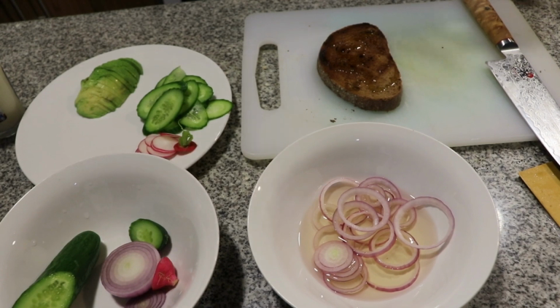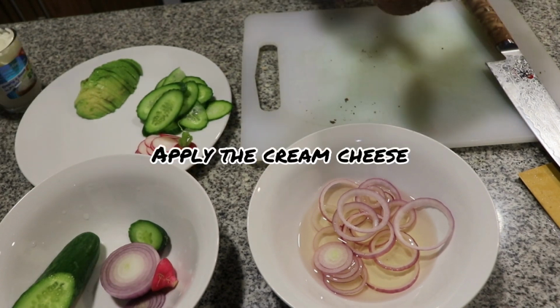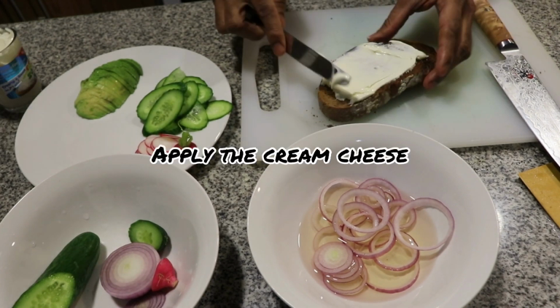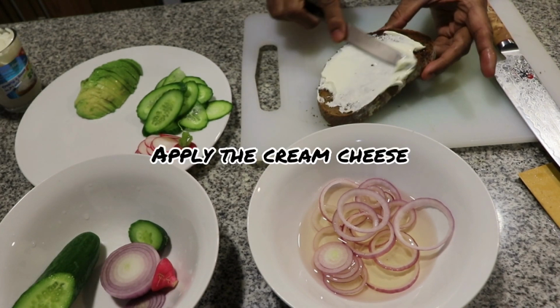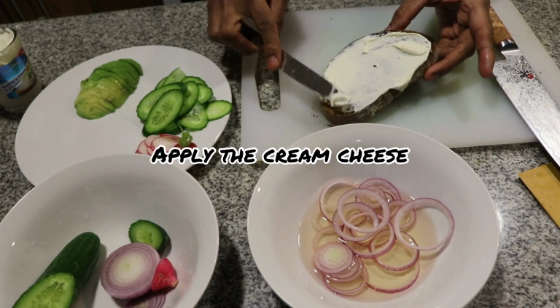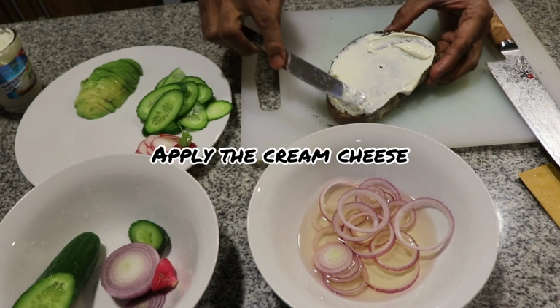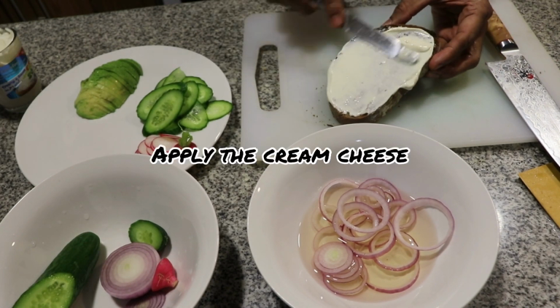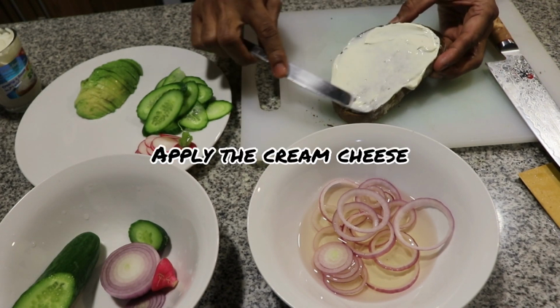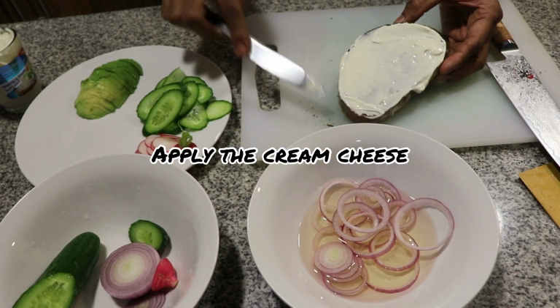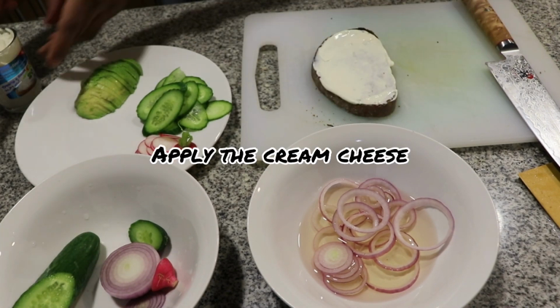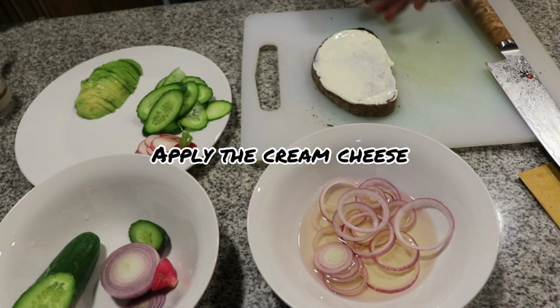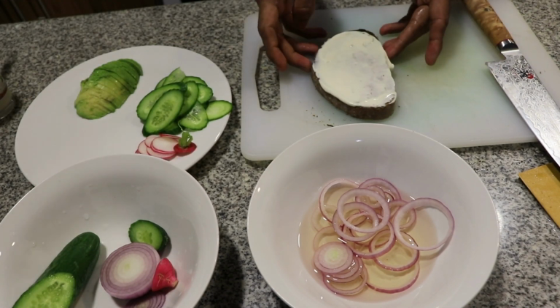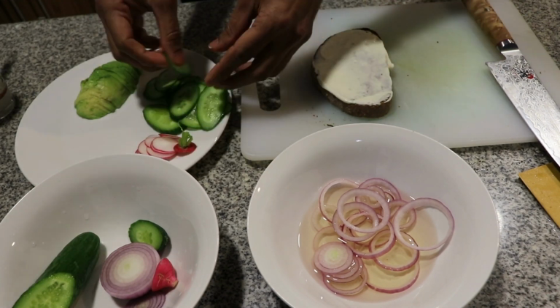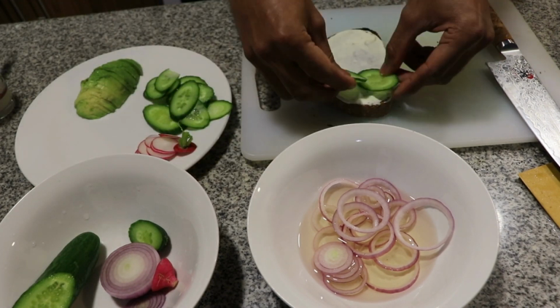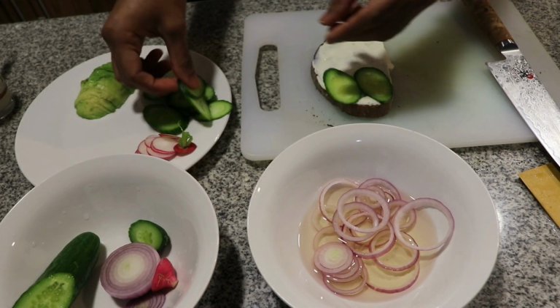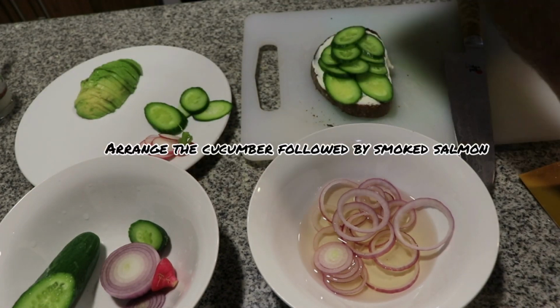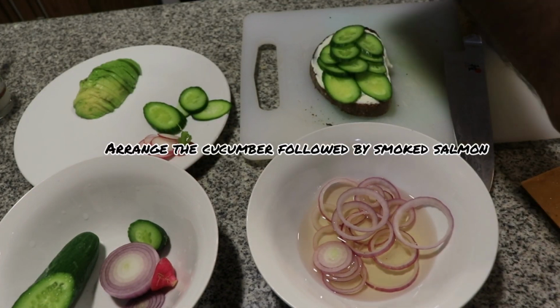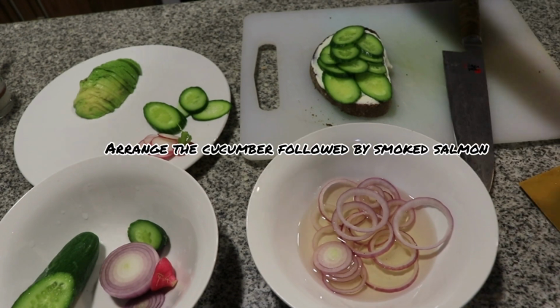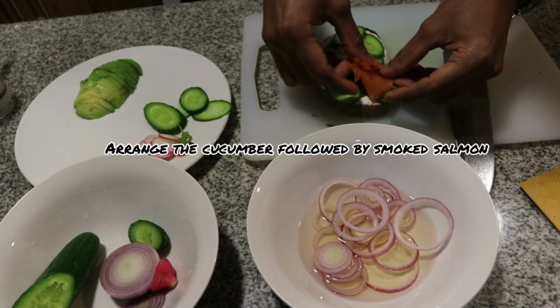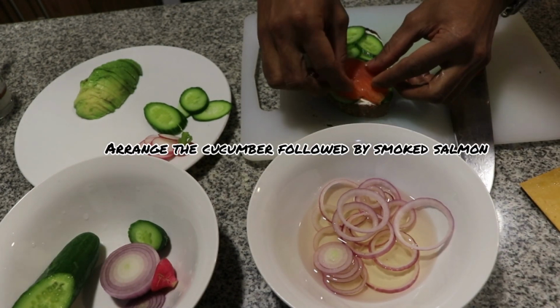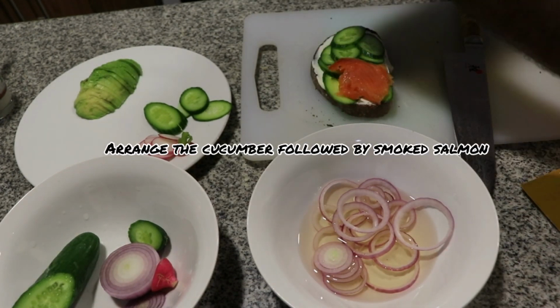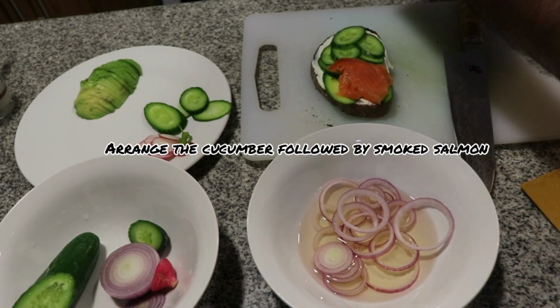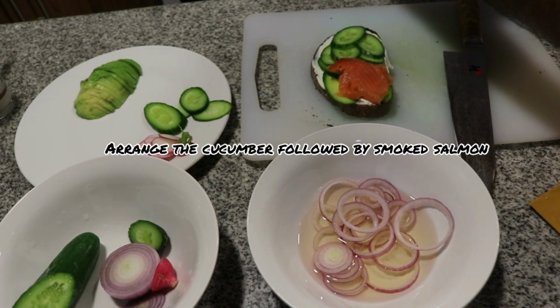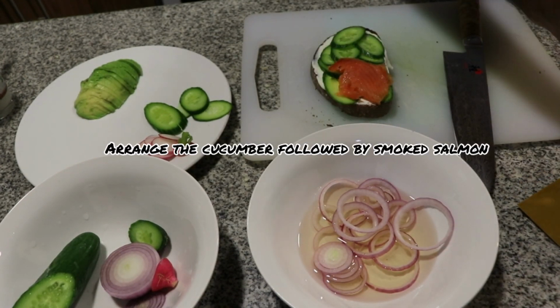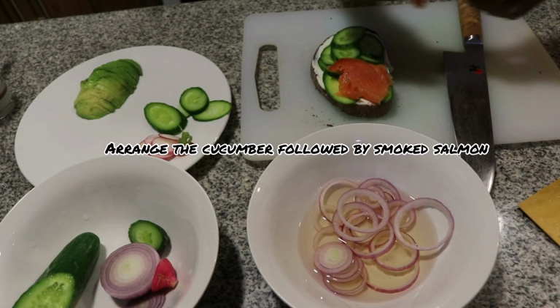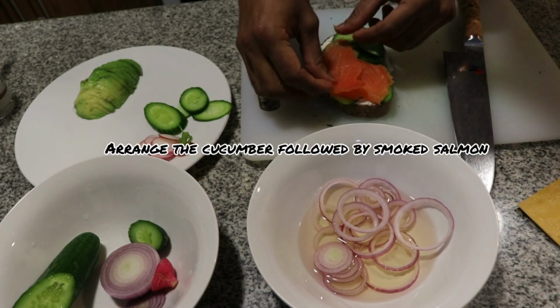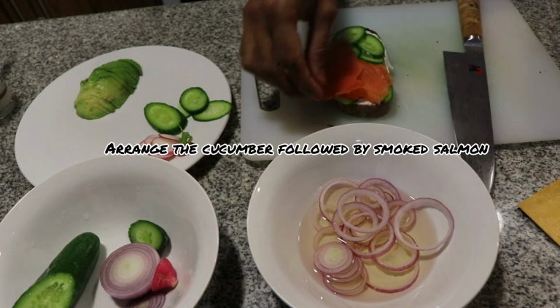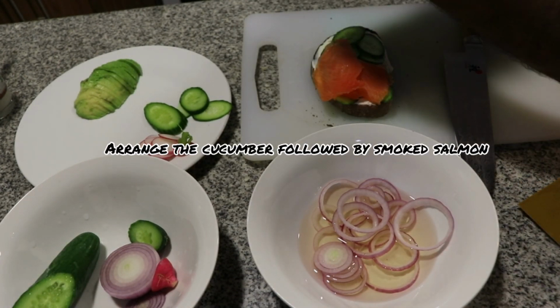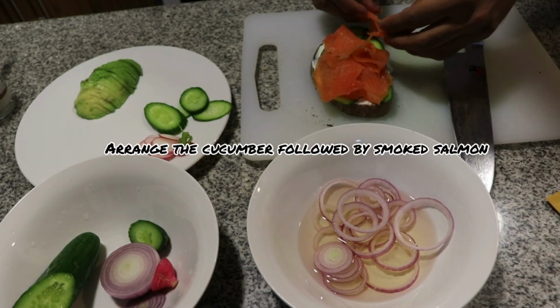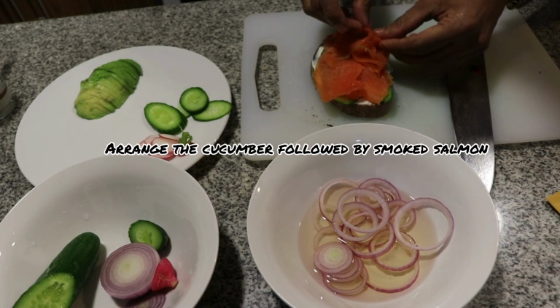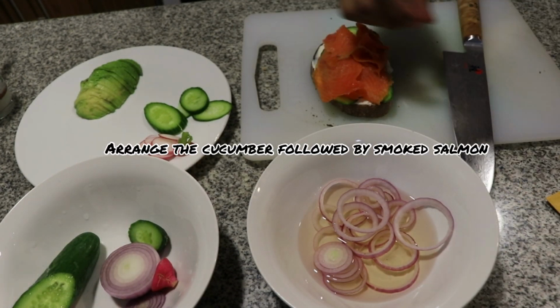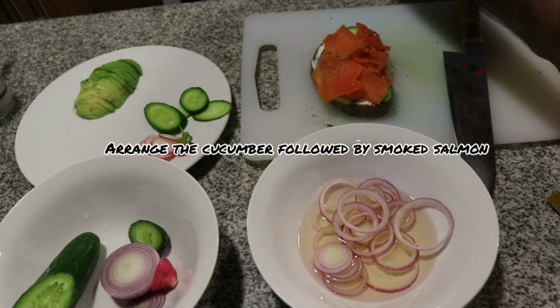Spread some cream cheese on the toast, then arrange the cucumber, followed by smoked salmon, avocado, radish, and the pickled onion. That's it!